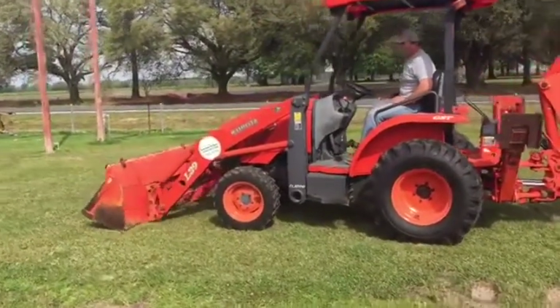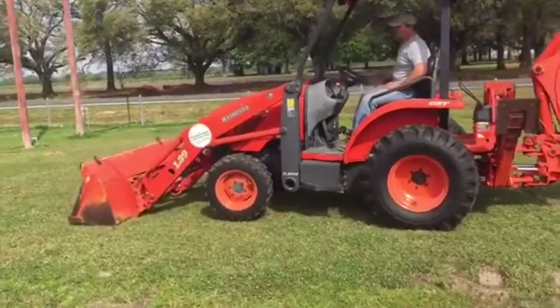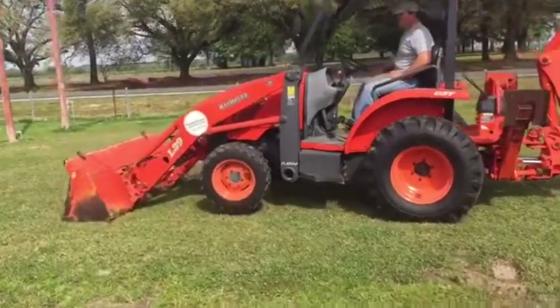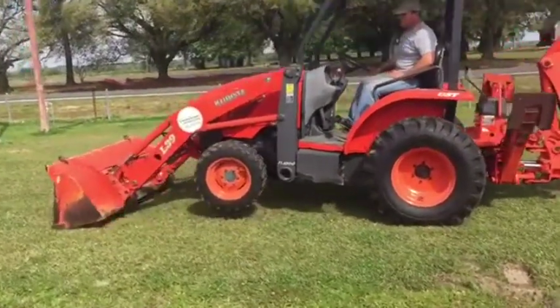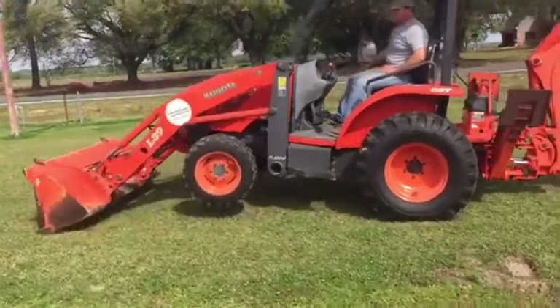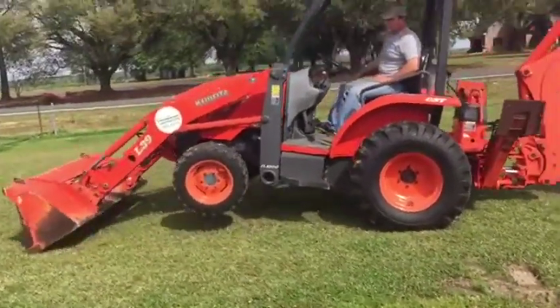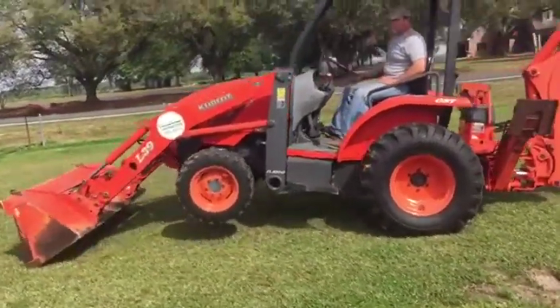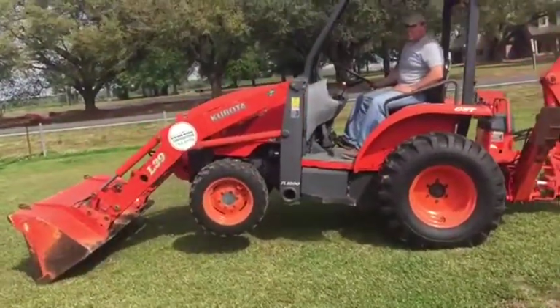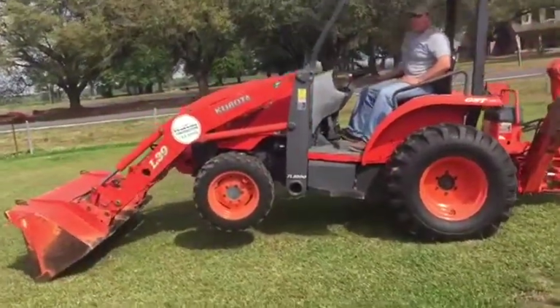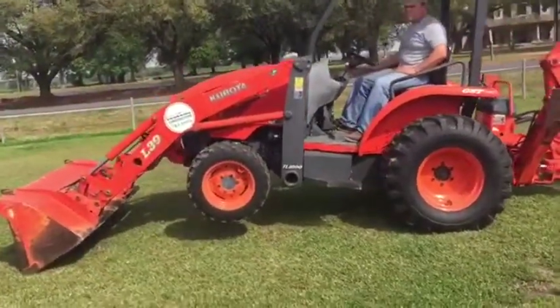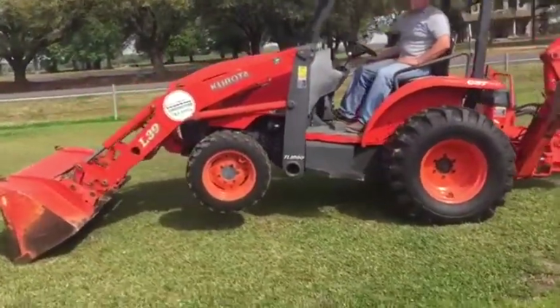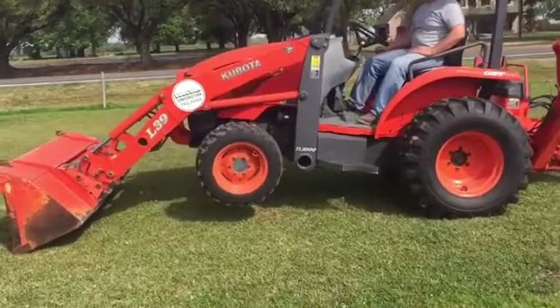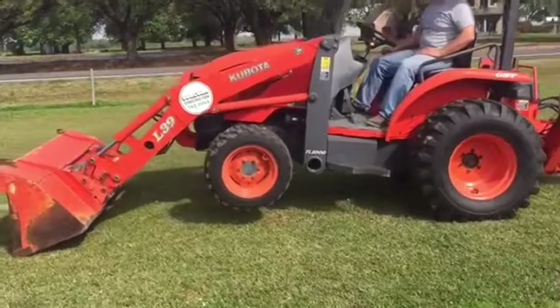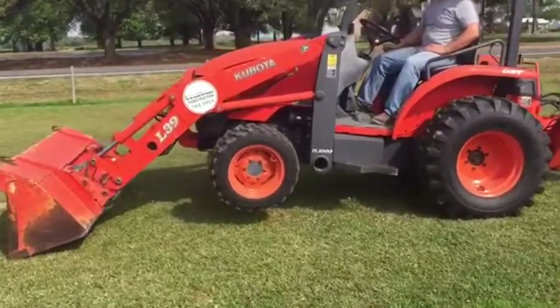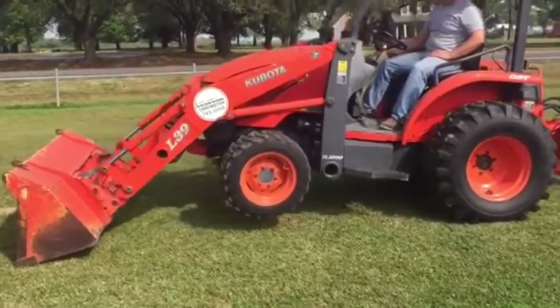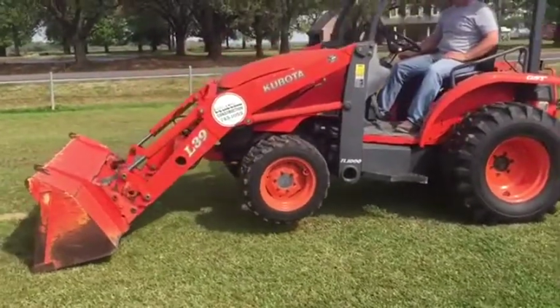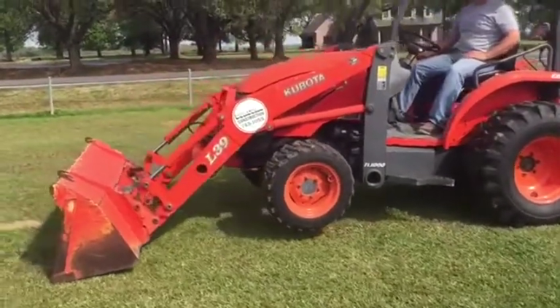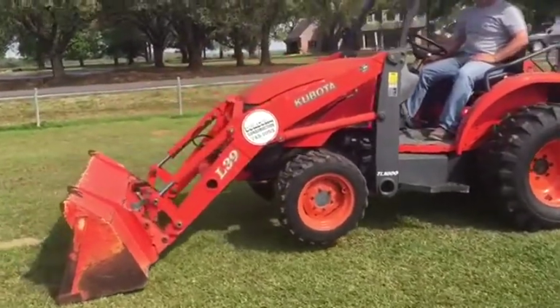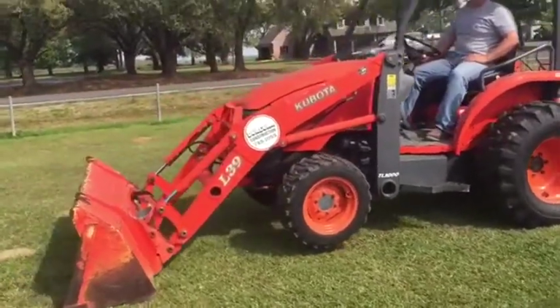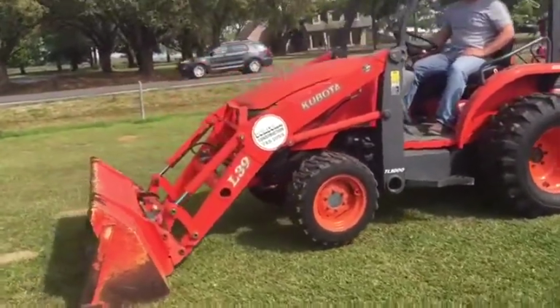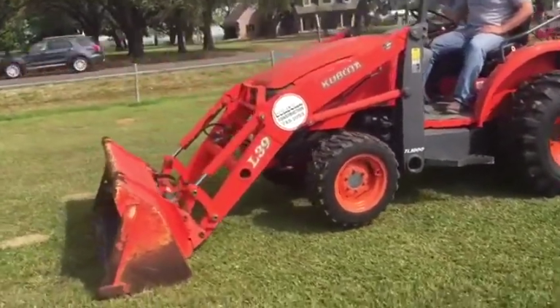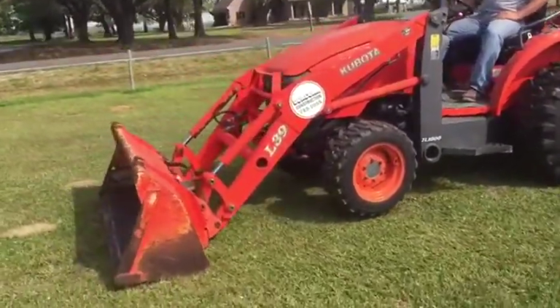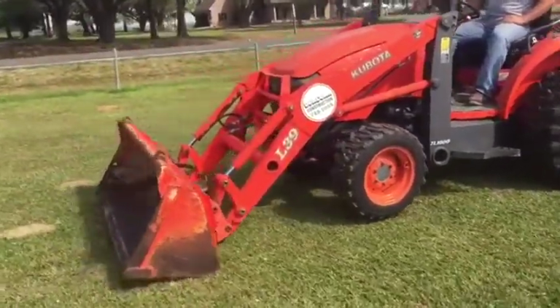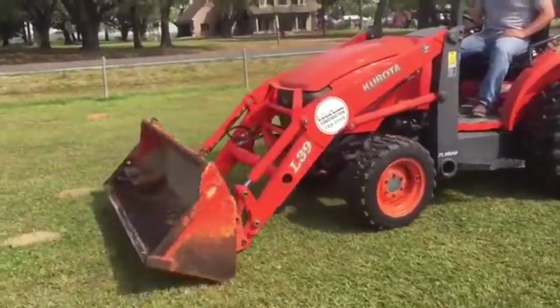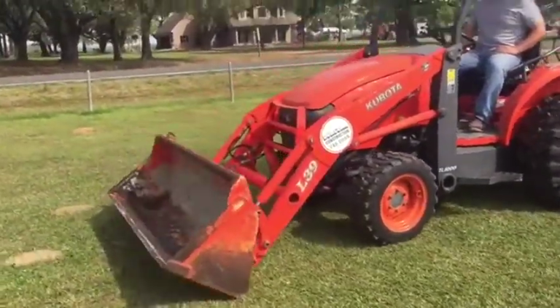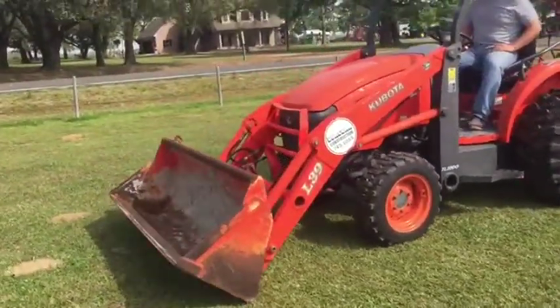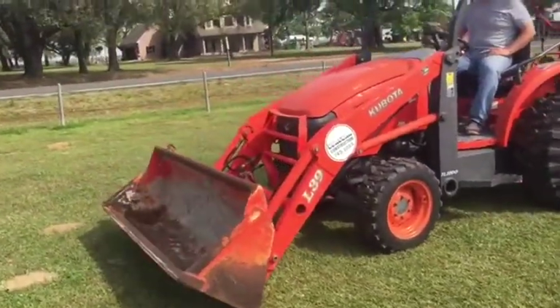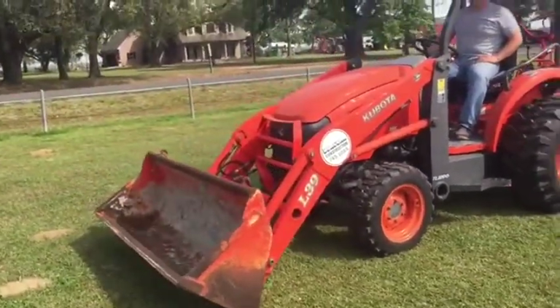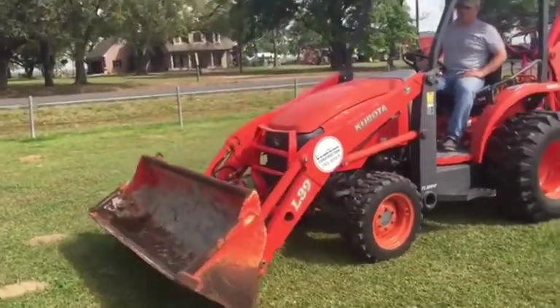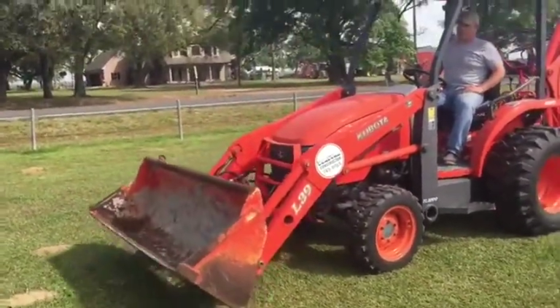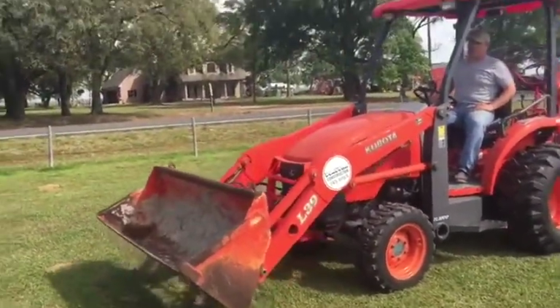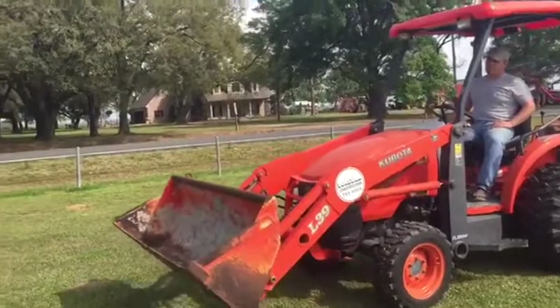Okay guys, I'm going to raise him up. There we go, raise it up to get the wheels off the ground. Going through the motion. Curl that bucket up.